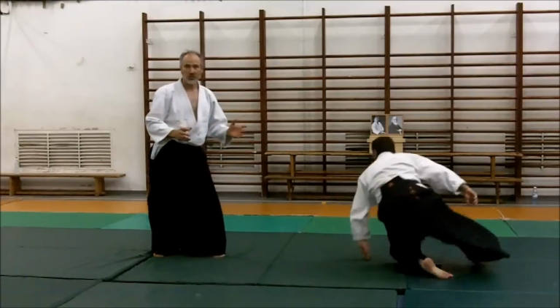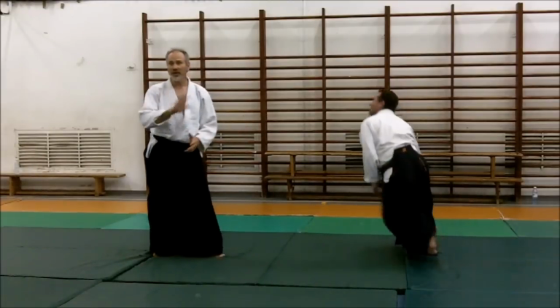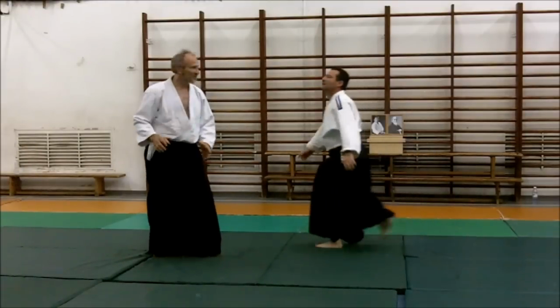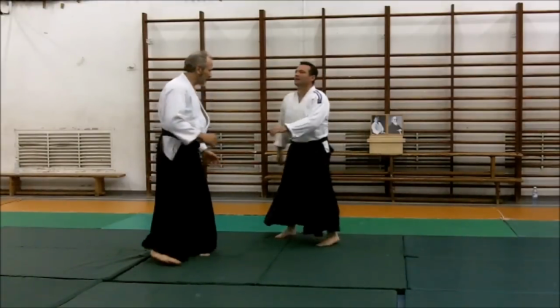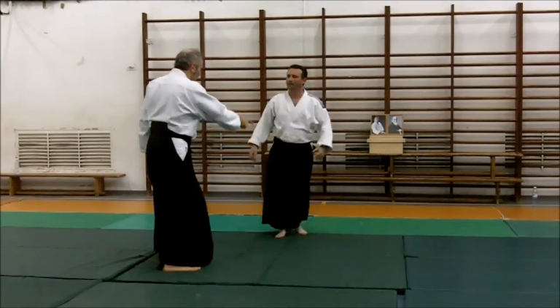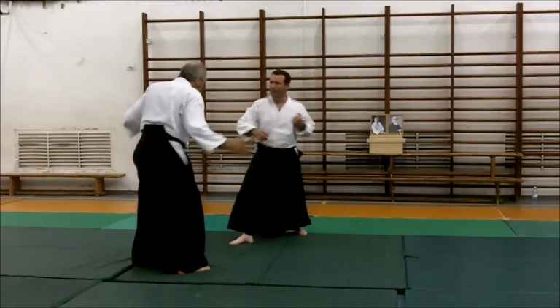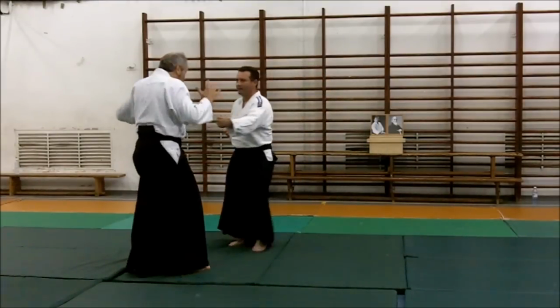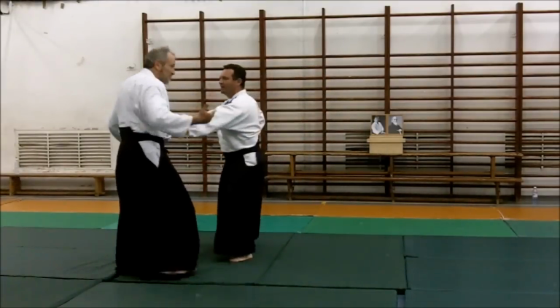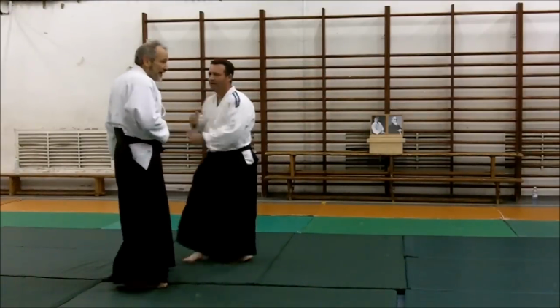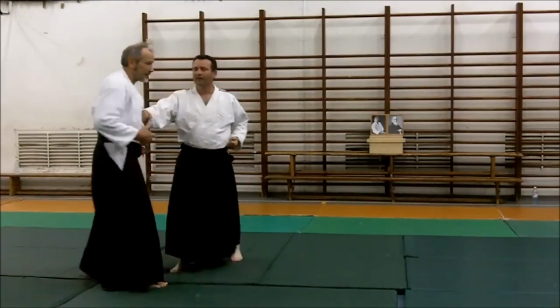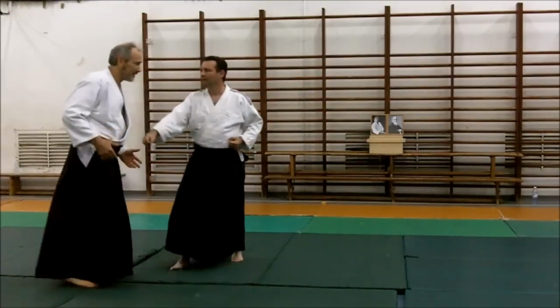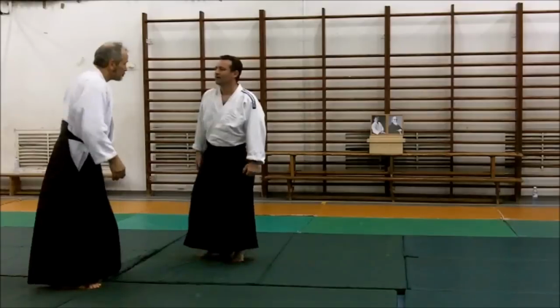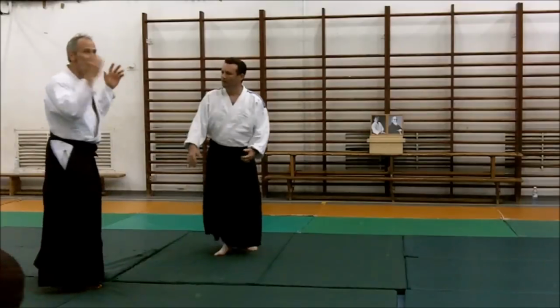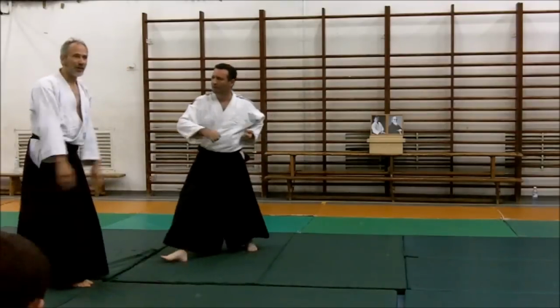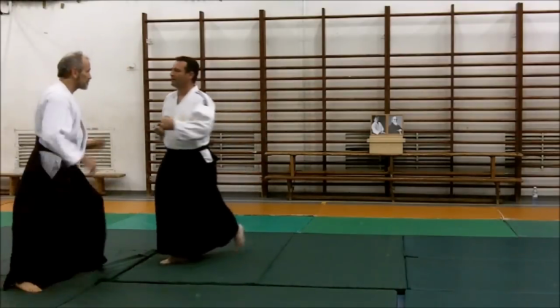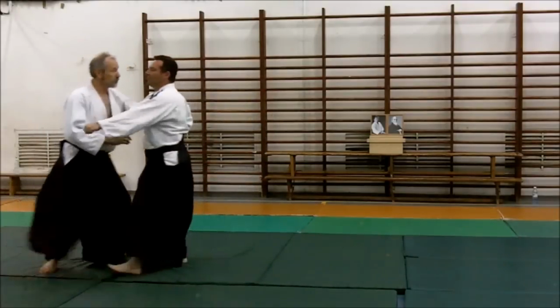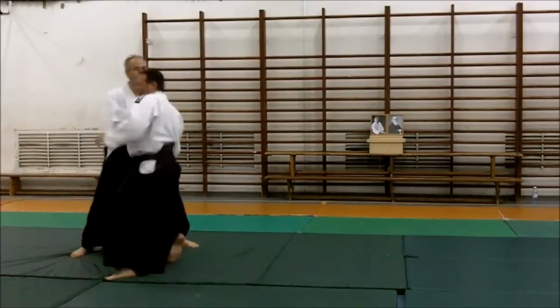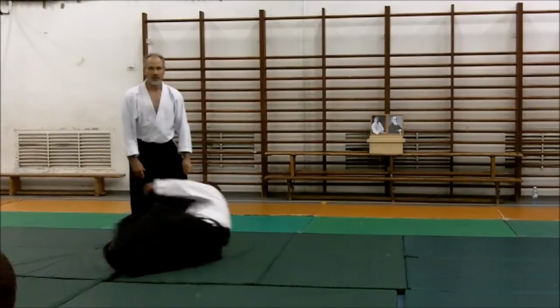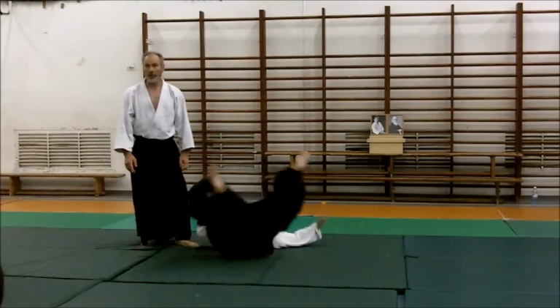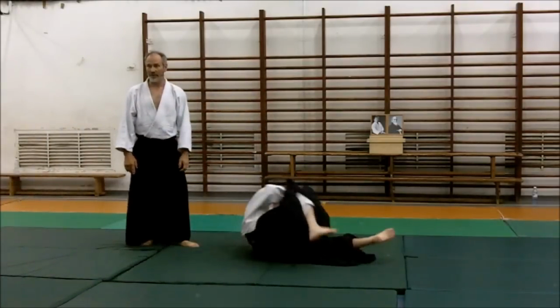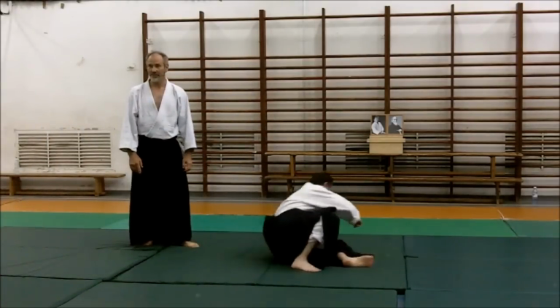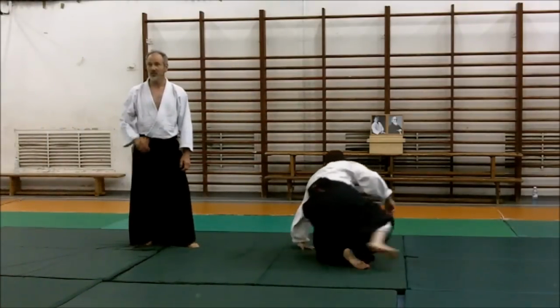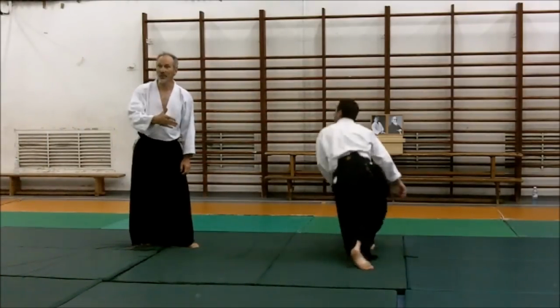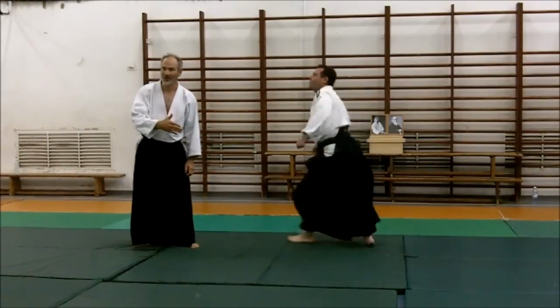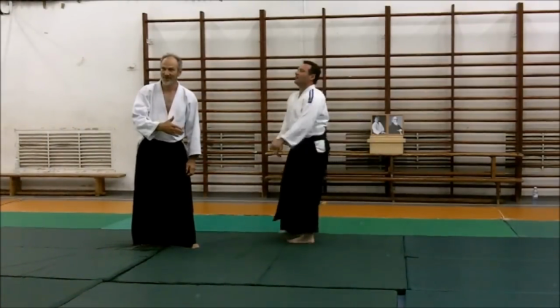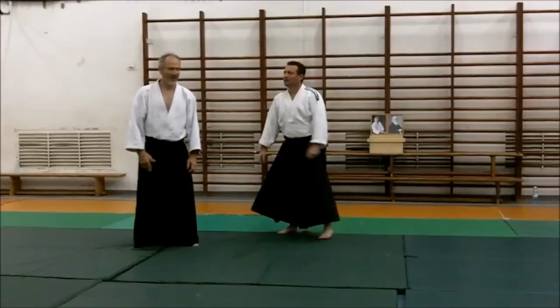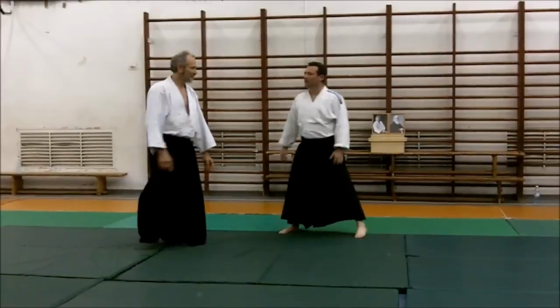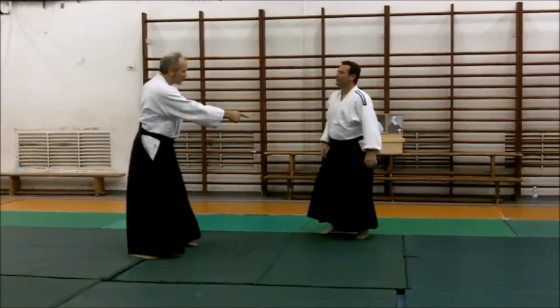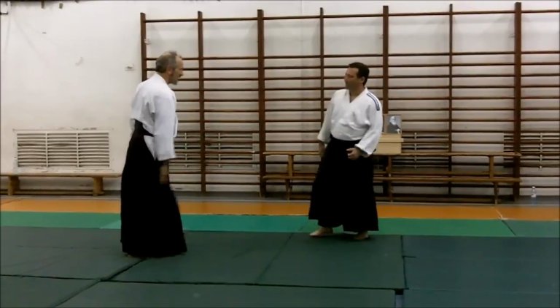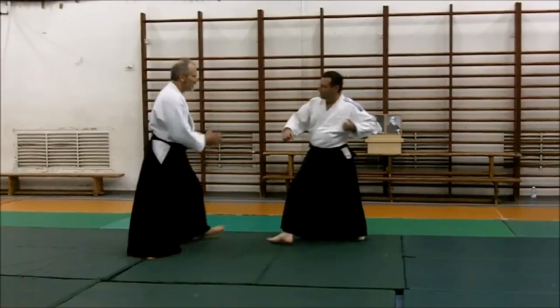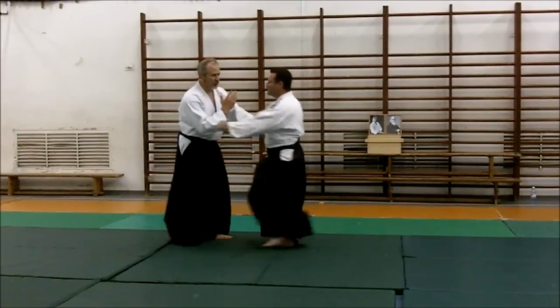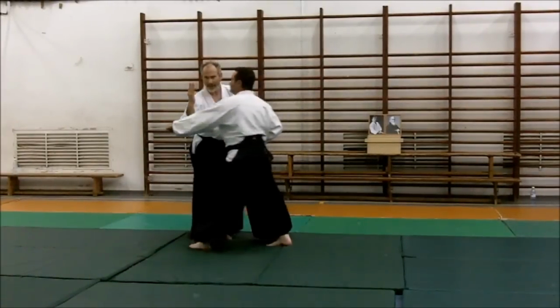So you don't say, oh, I meant to go to the other side. You just go to the side you were going mostly. Don't worry about it. Just go deeper. Punches this side — make sure you don't get hit.